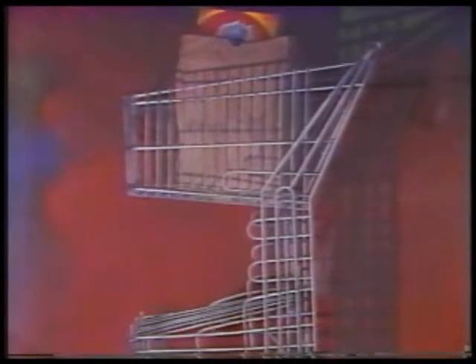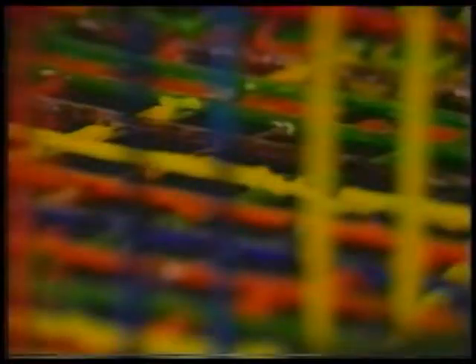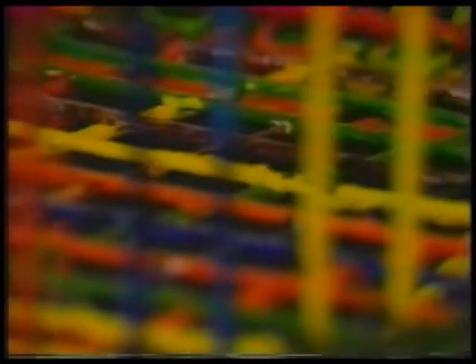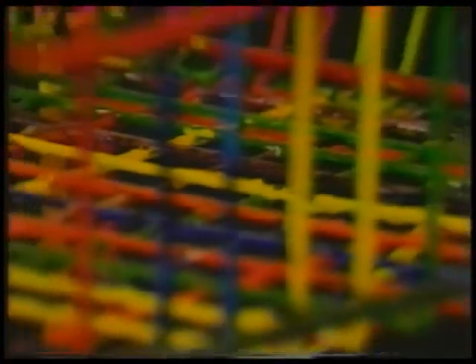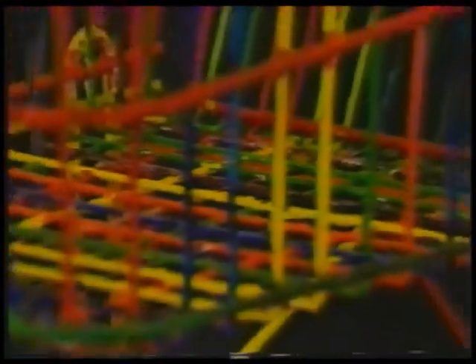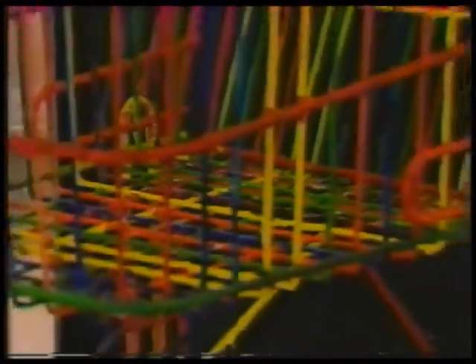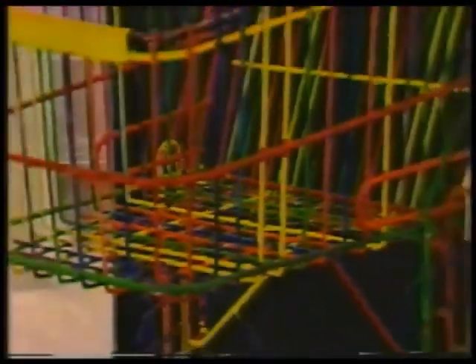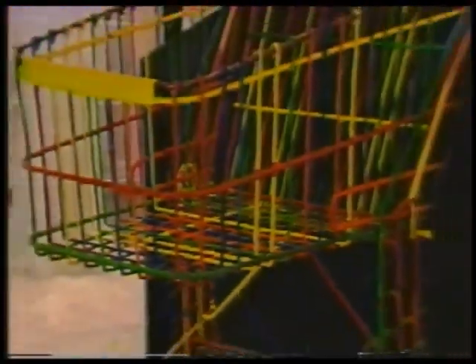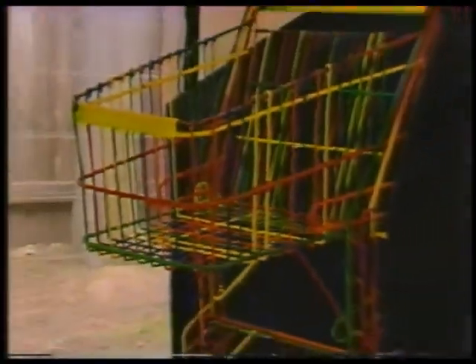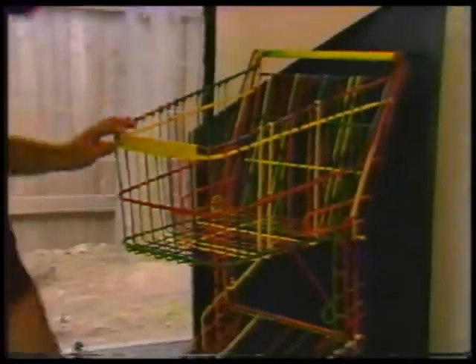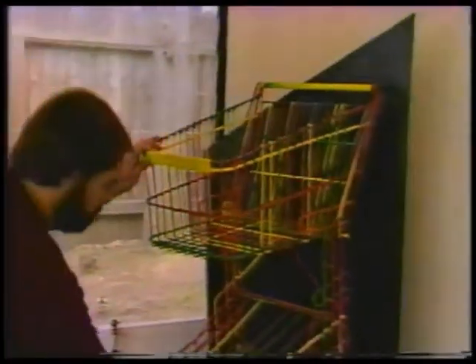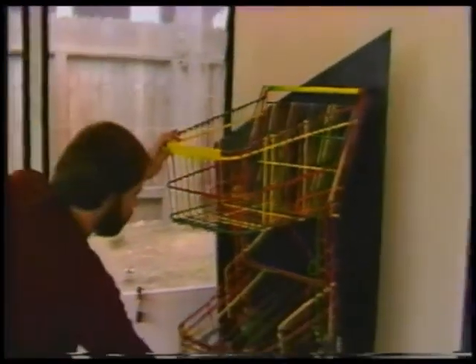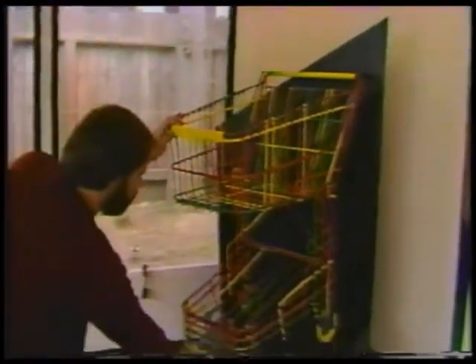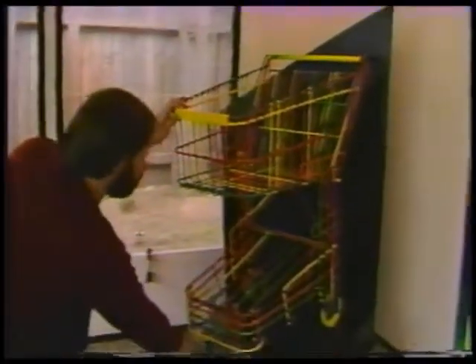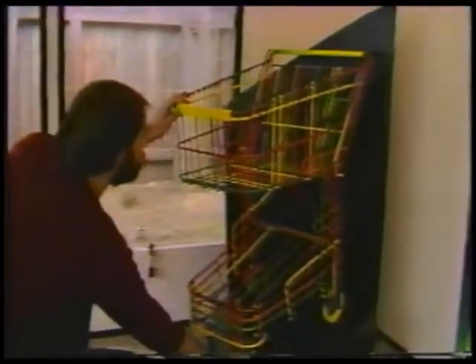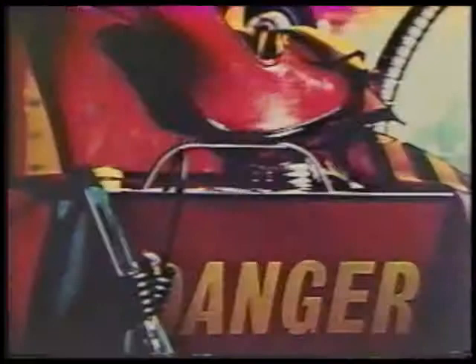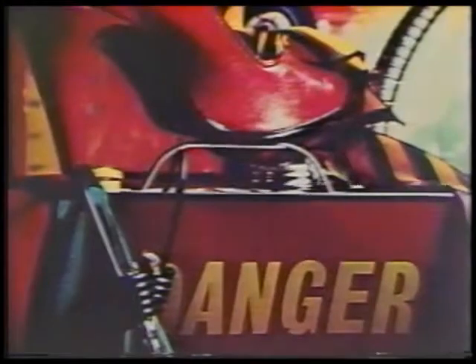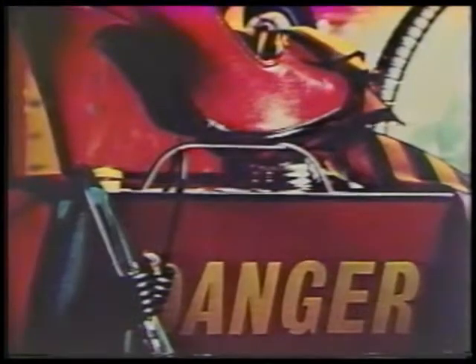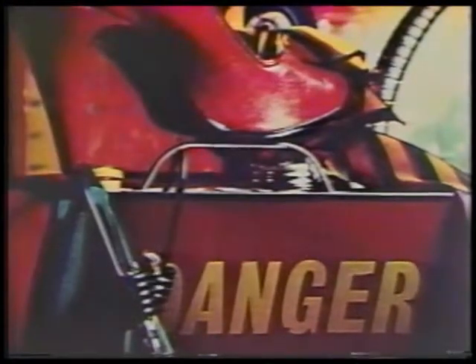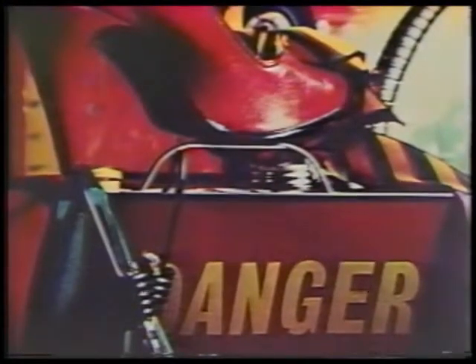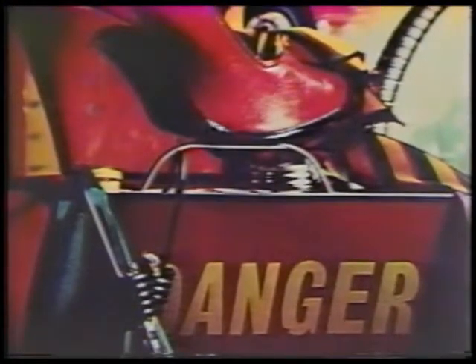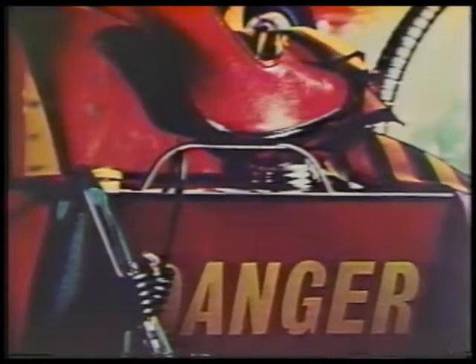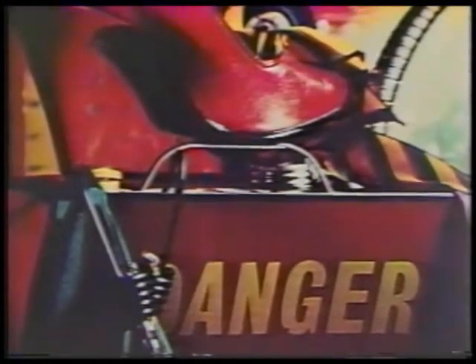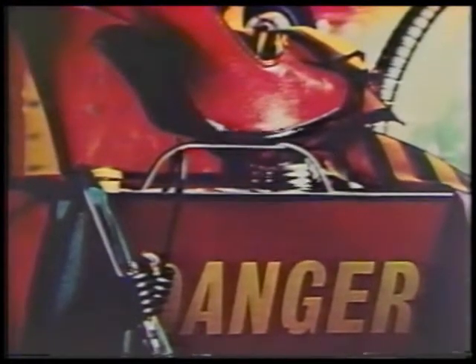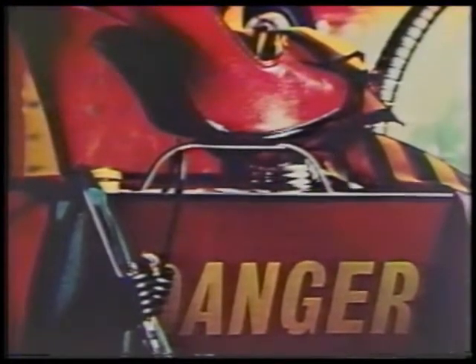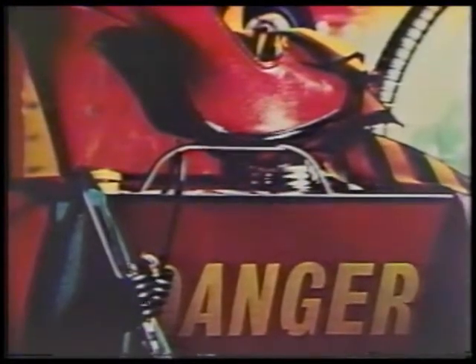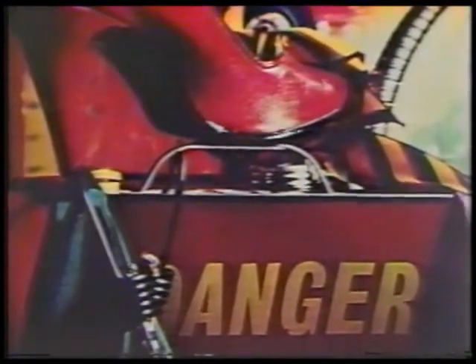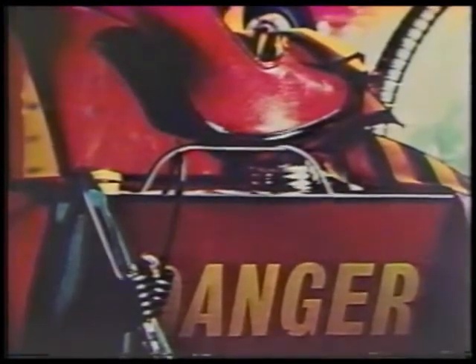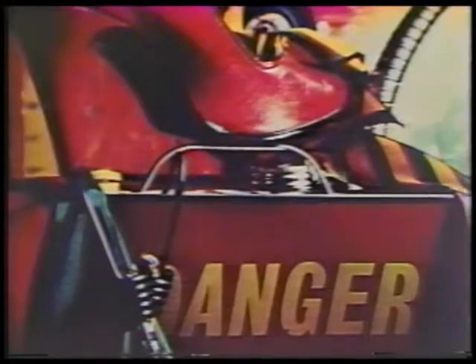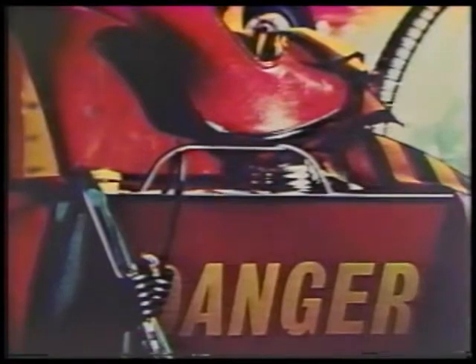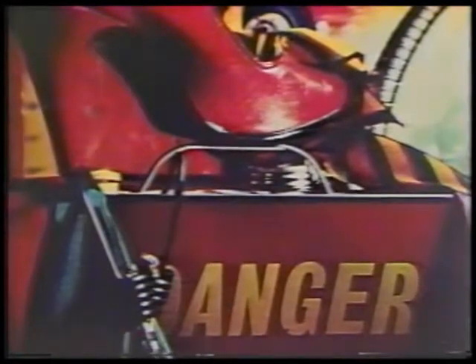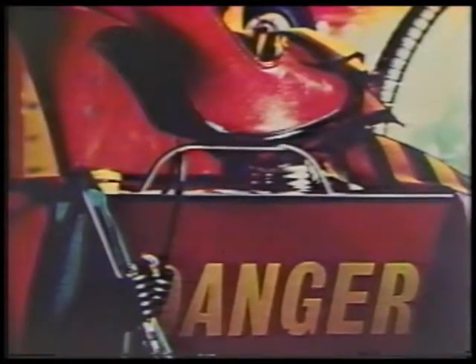Then I also take the objects that I've used as still lifes and paint them — as you can see in the background — and then I place those in combination, photograph them, and make color Xerox prints.